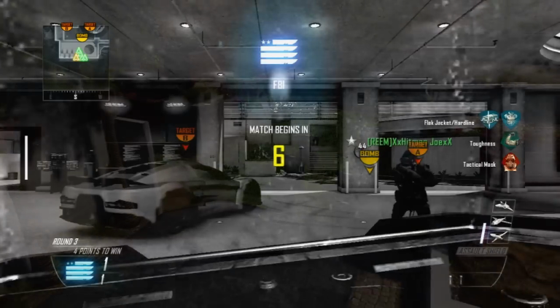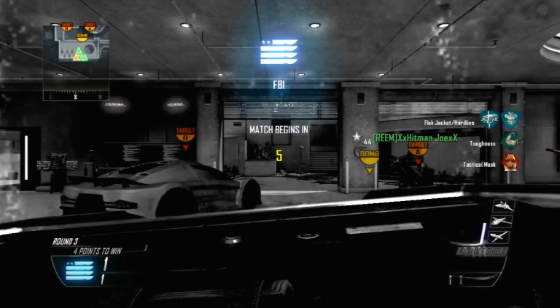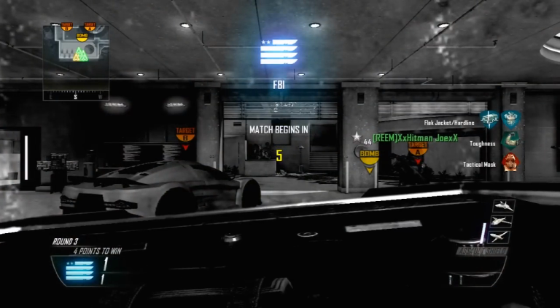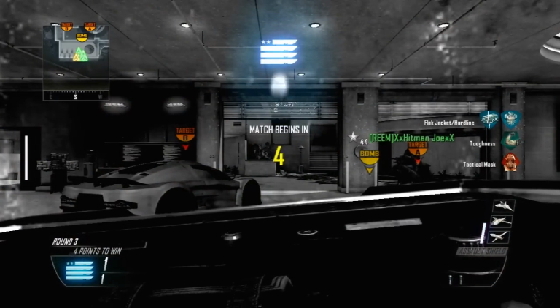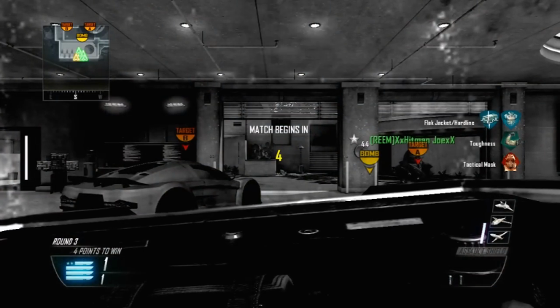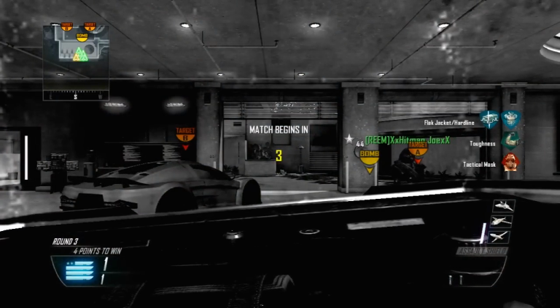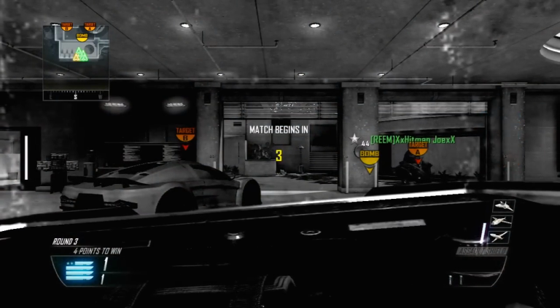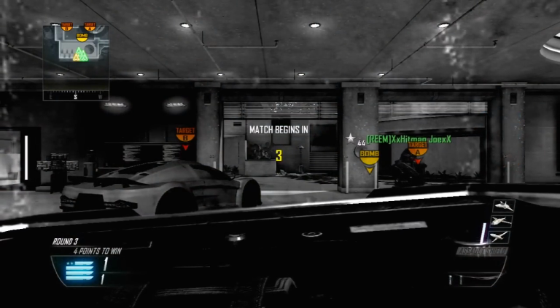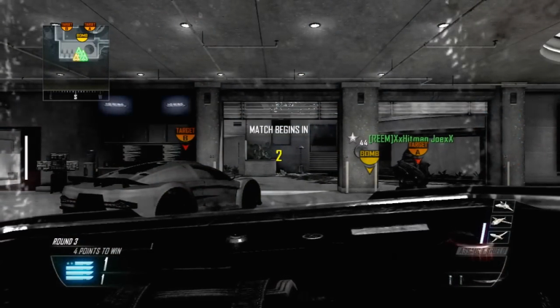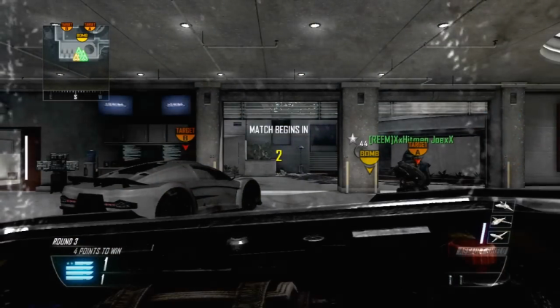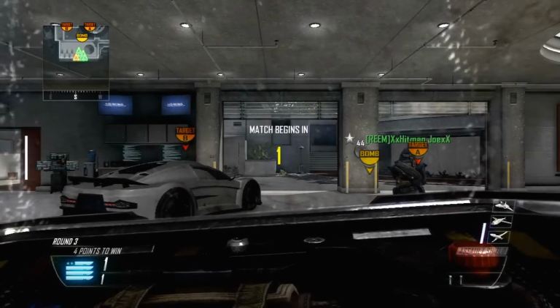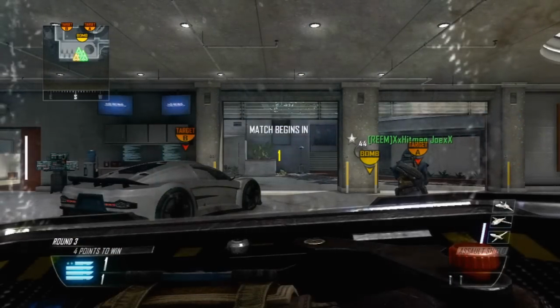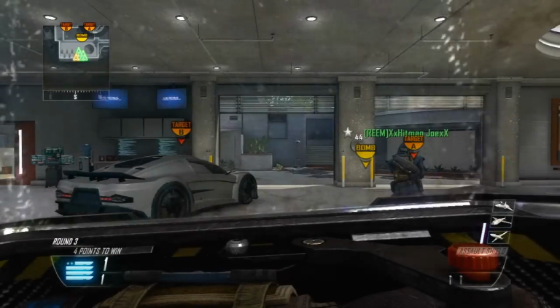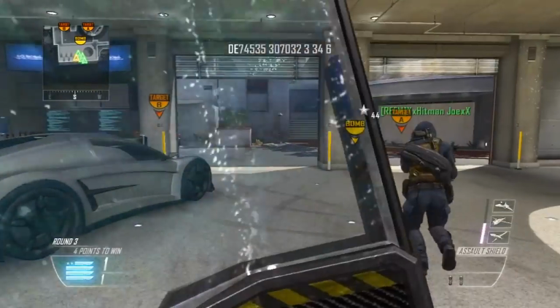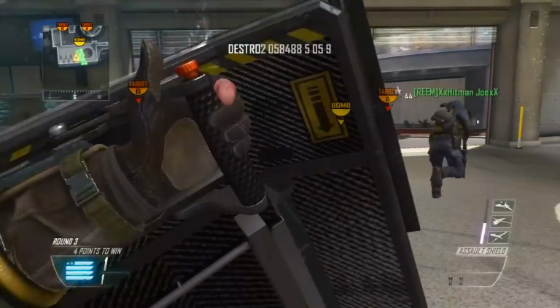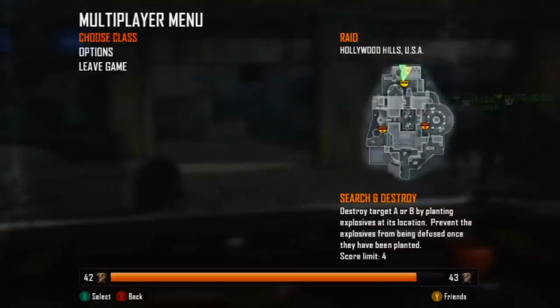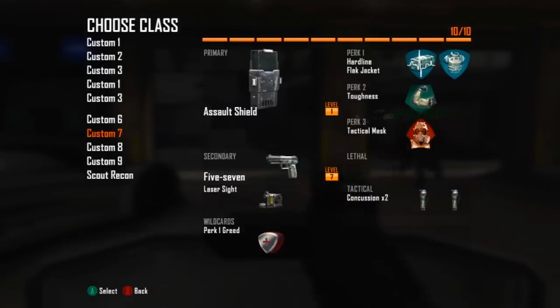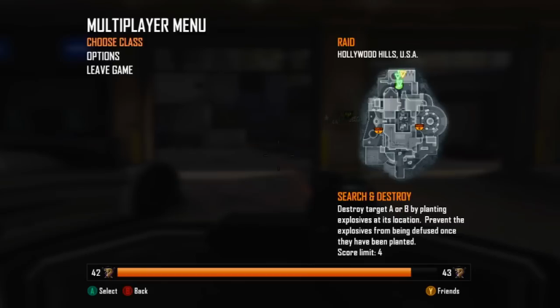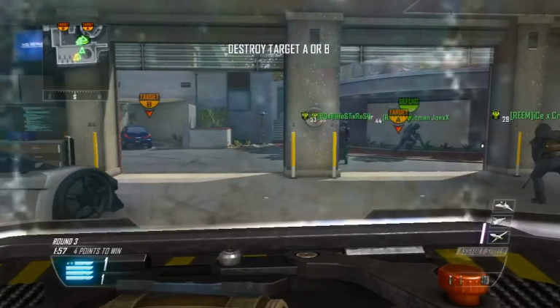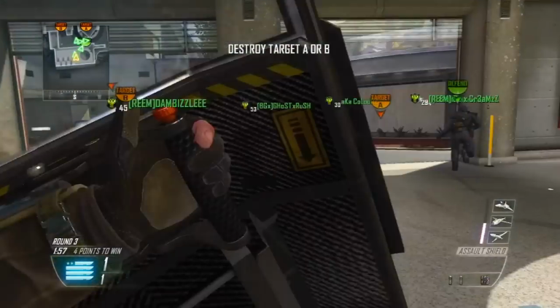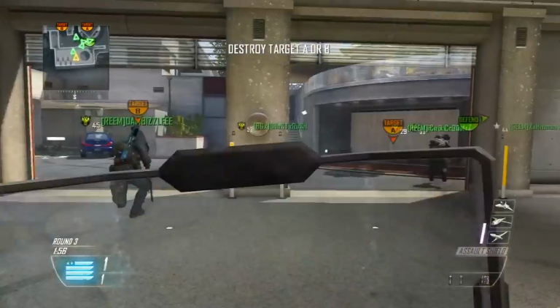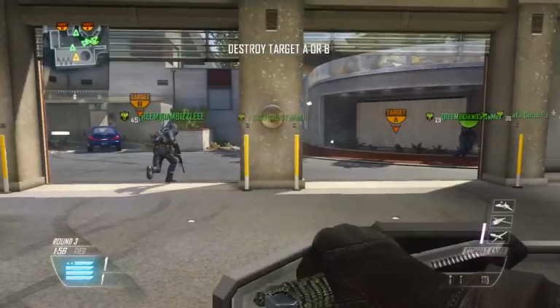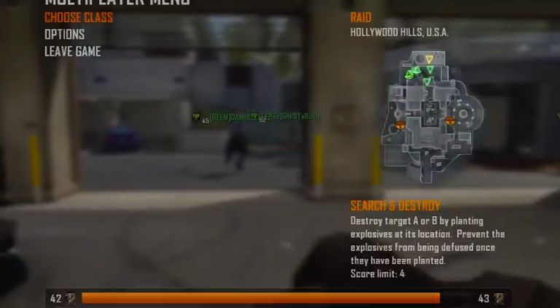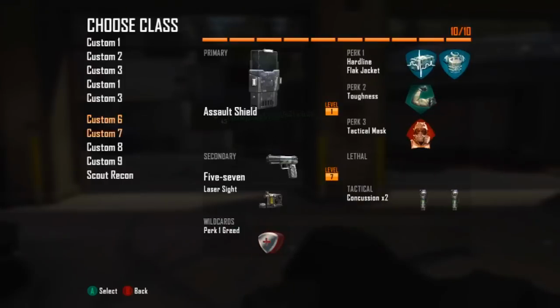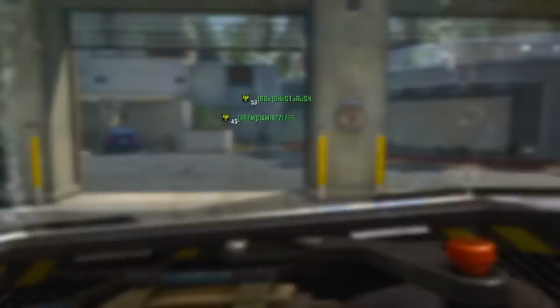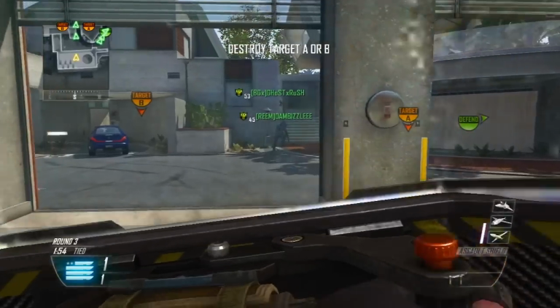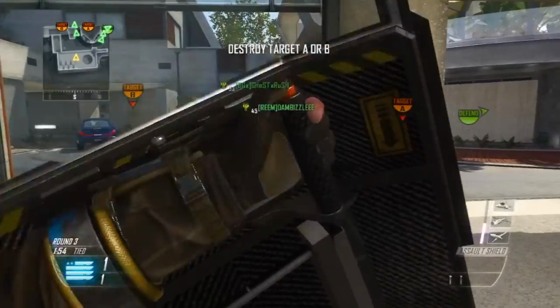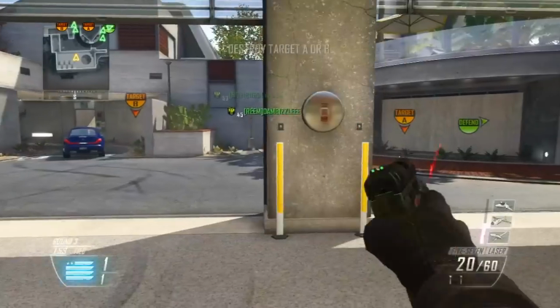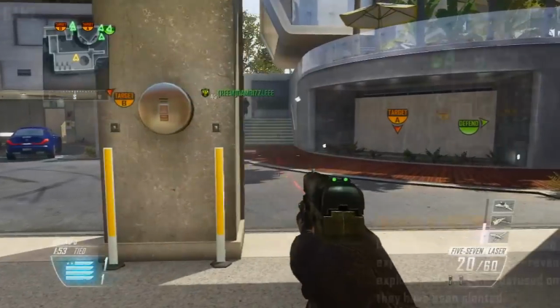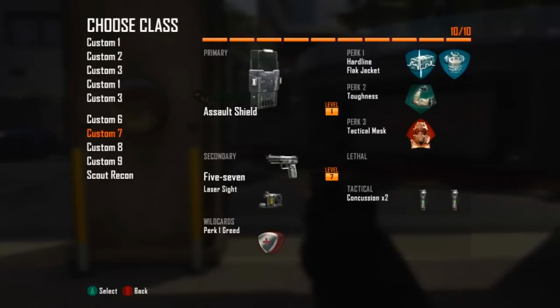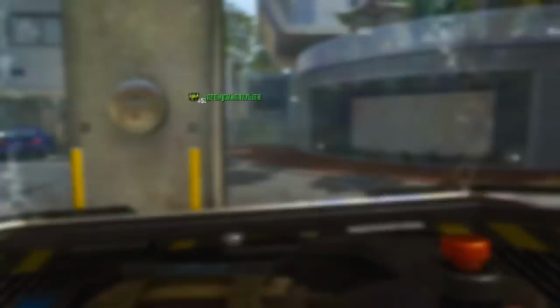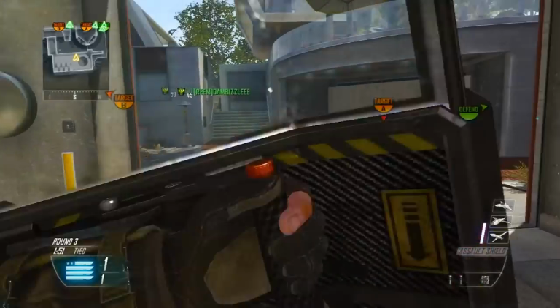So be sure to try it out. What you actually have to do is start off with your primary set to the assault shield — so start with the first class I showed you — place the shield, switch to the other class, place the shield, switch back to the first class, place the shield, and so on.